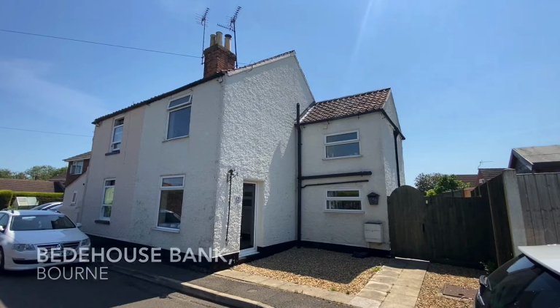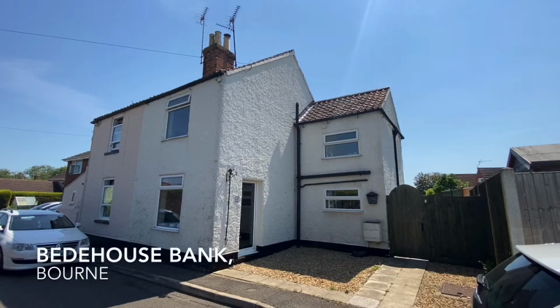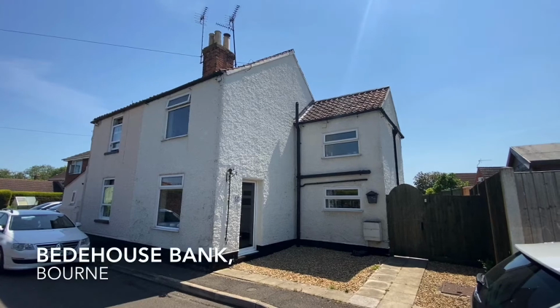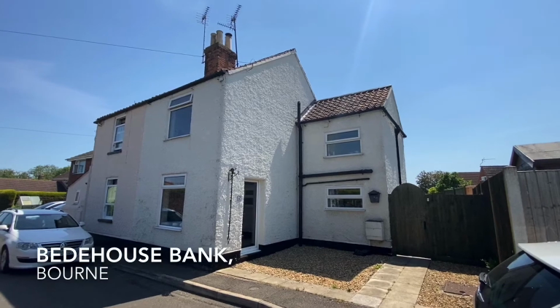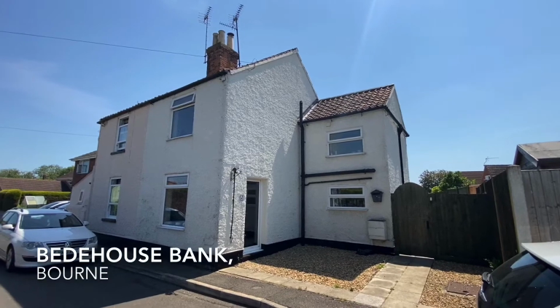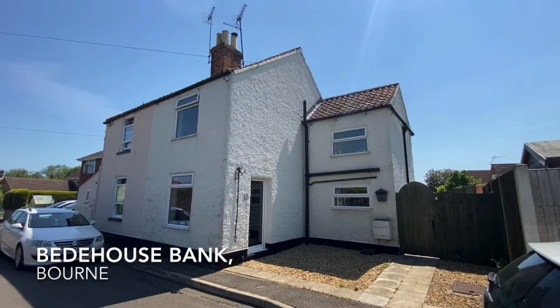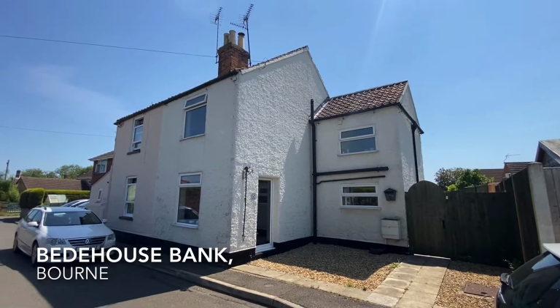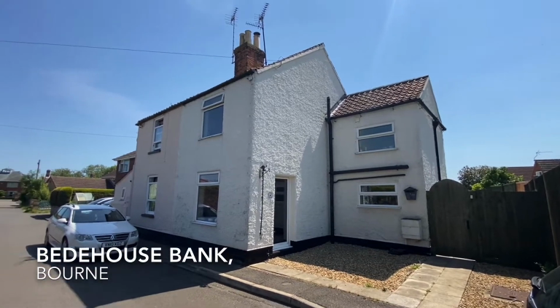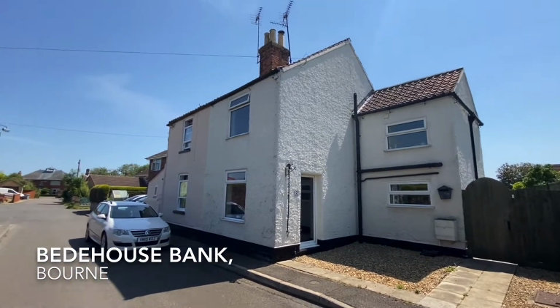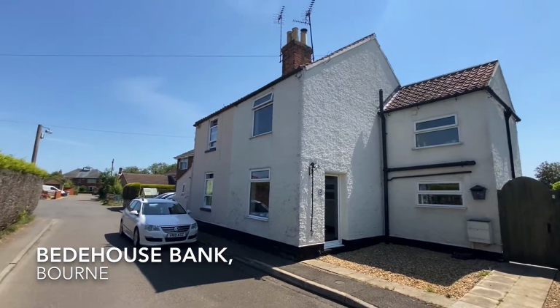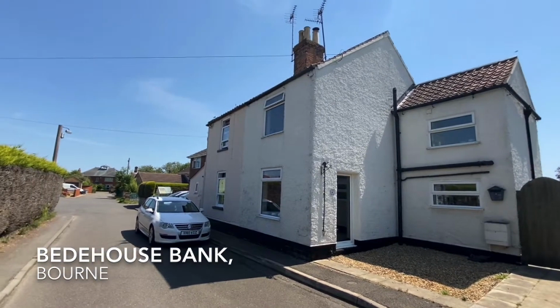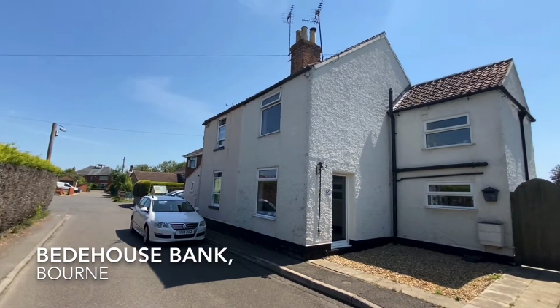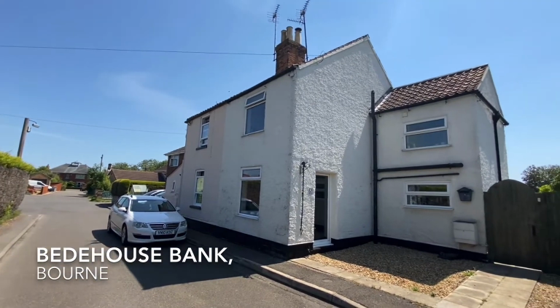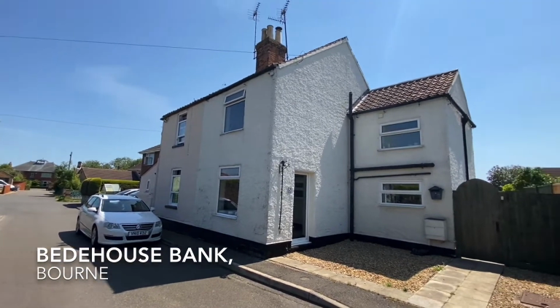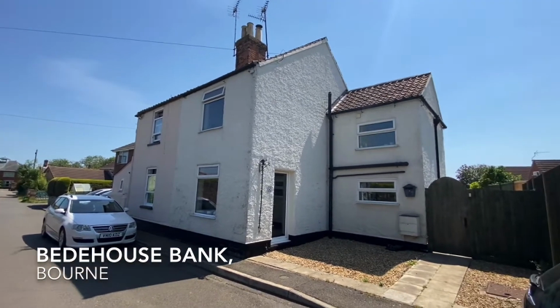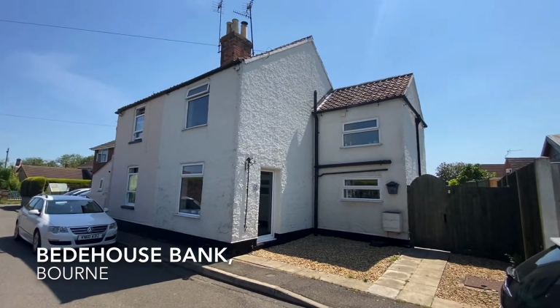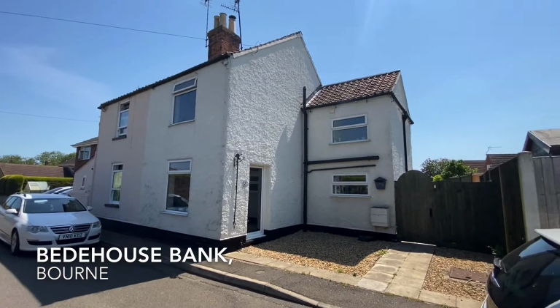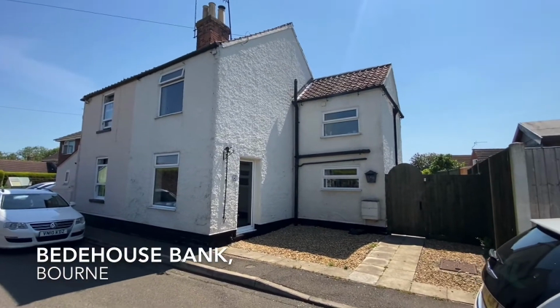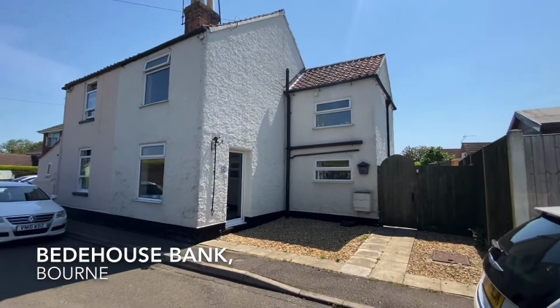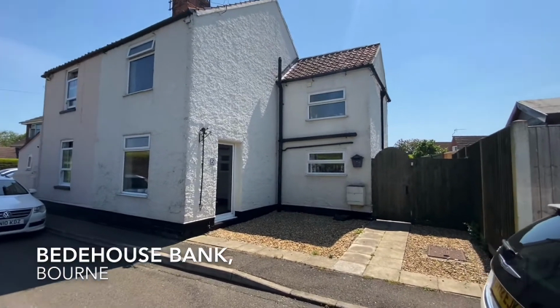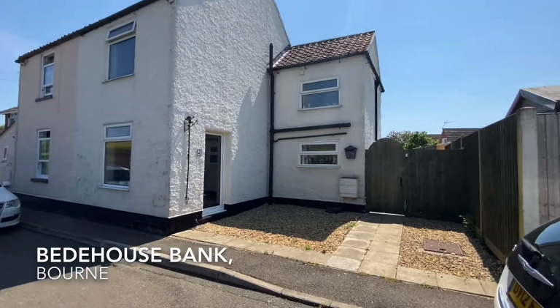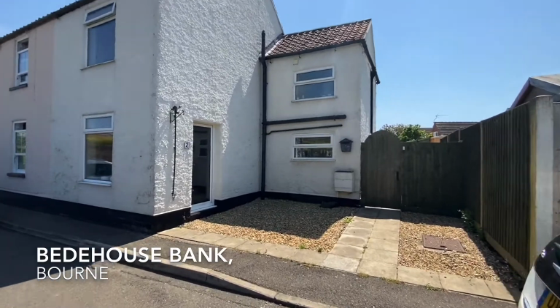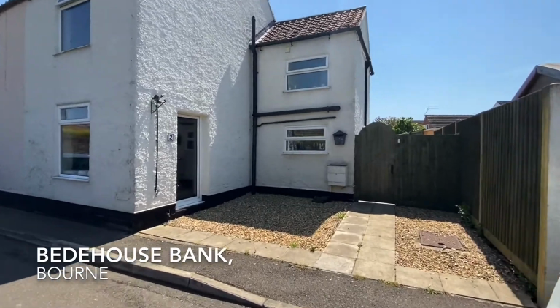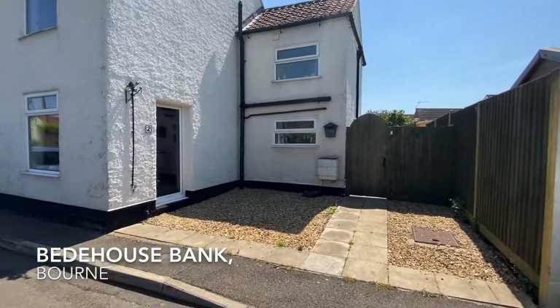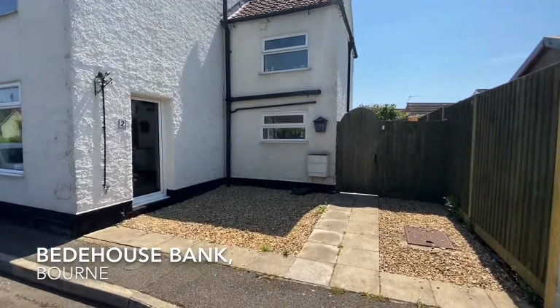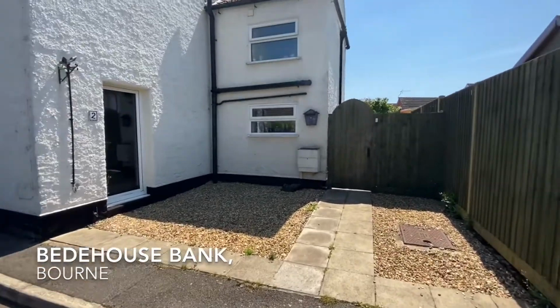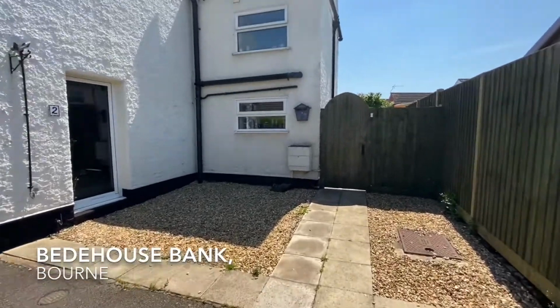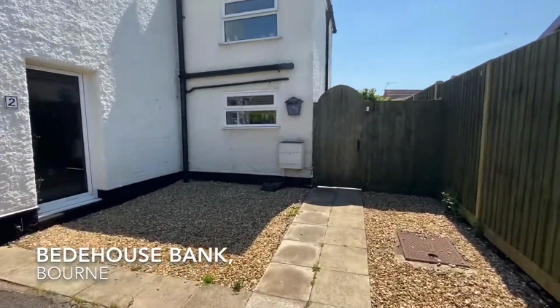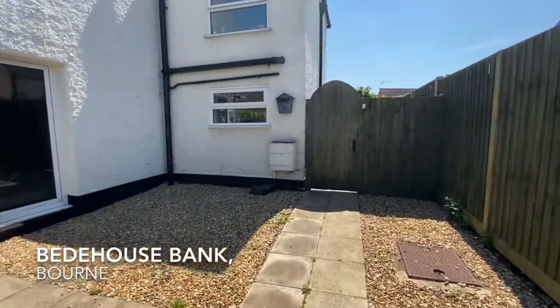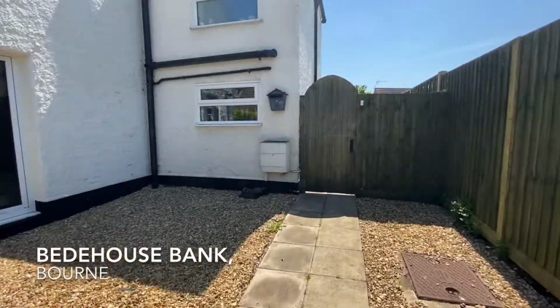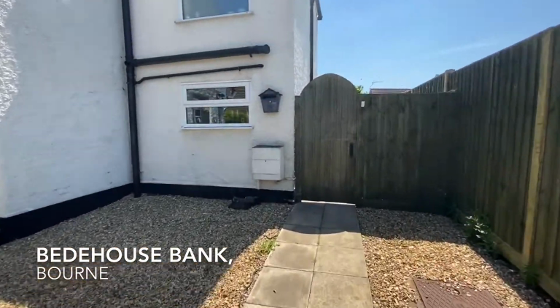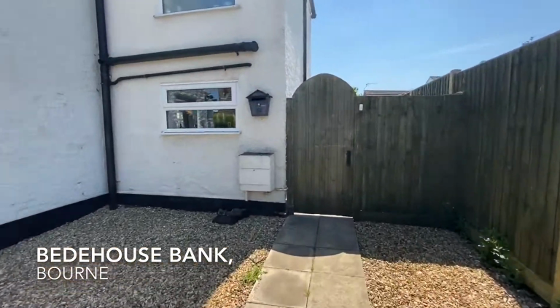Welcome to Bead House Bank, home to this extremely generous two-bedroom semi-detached property sold with no forward chain.